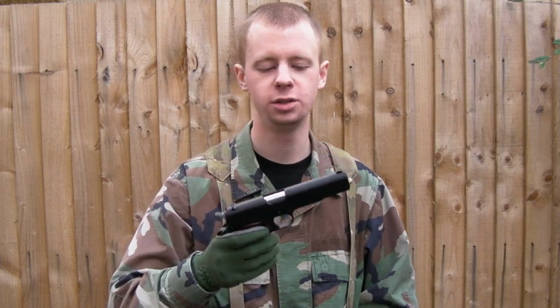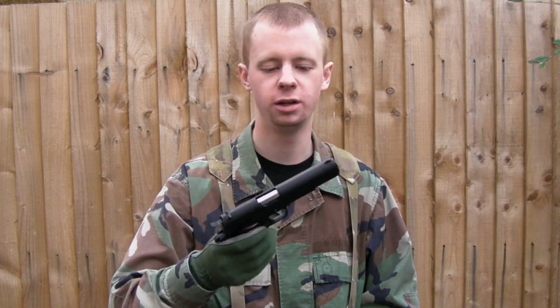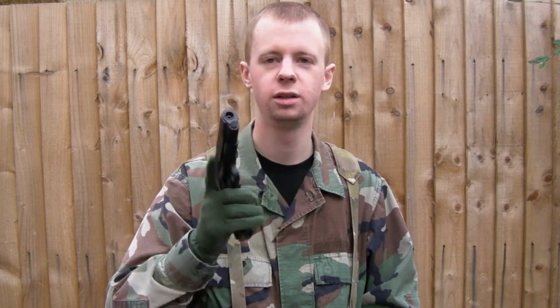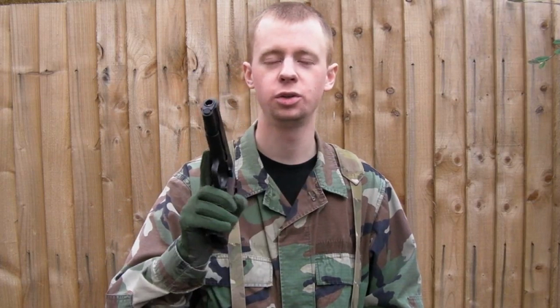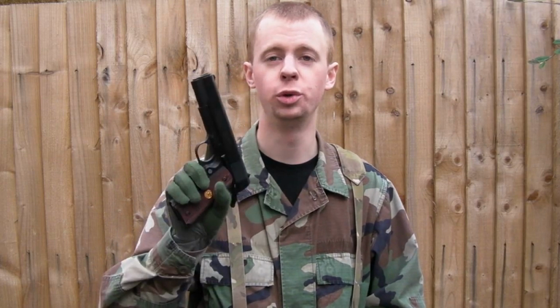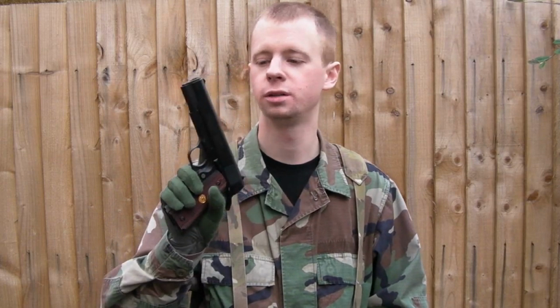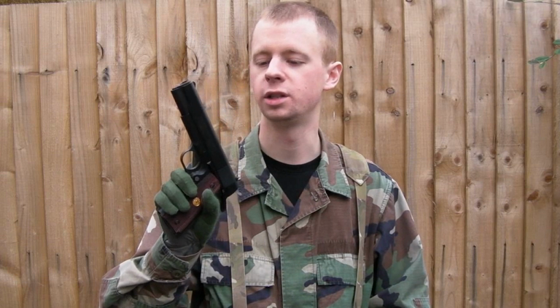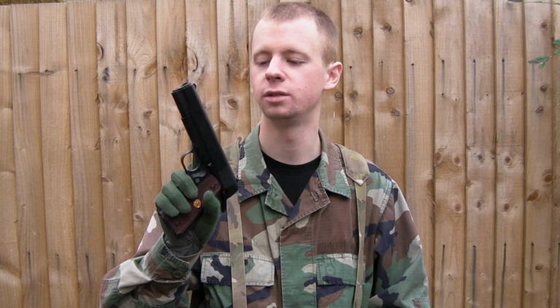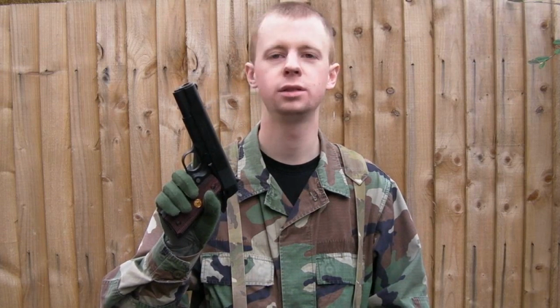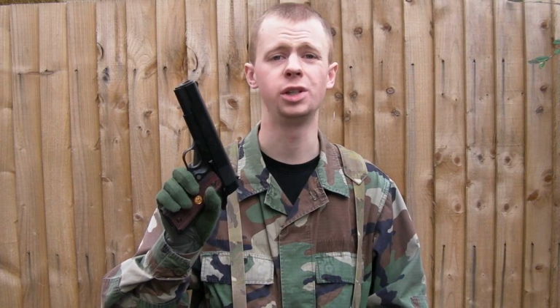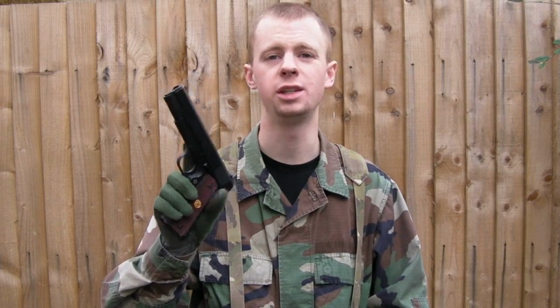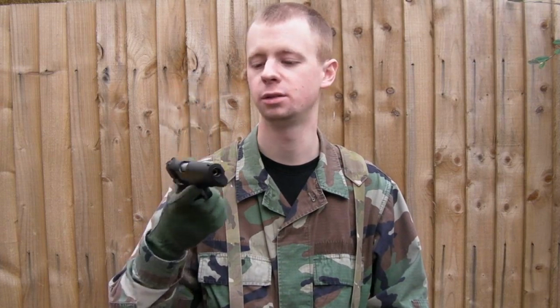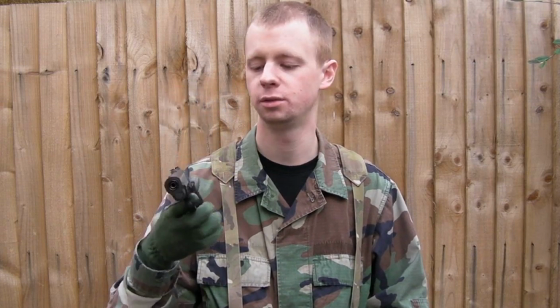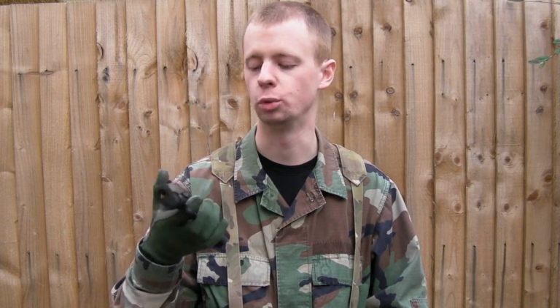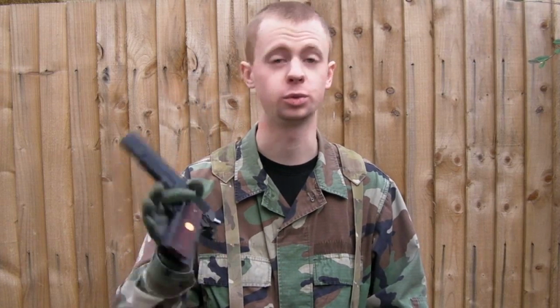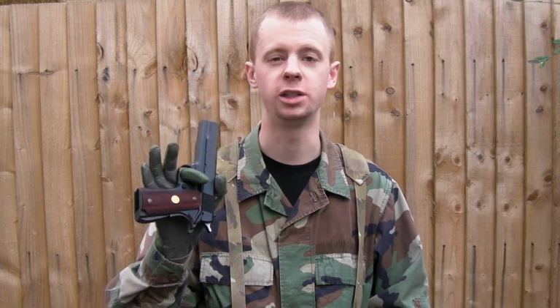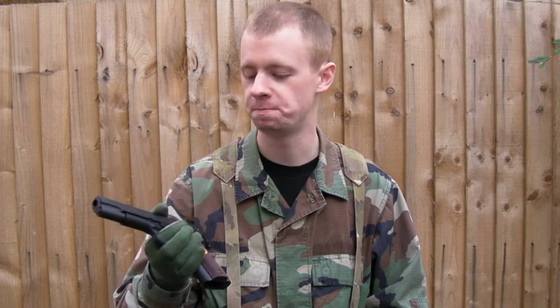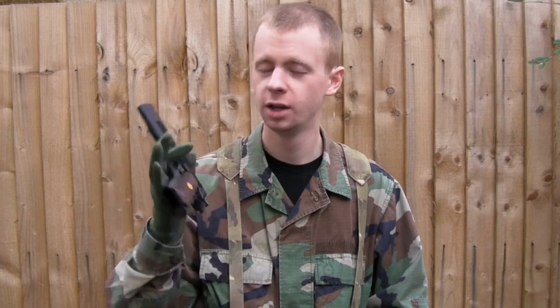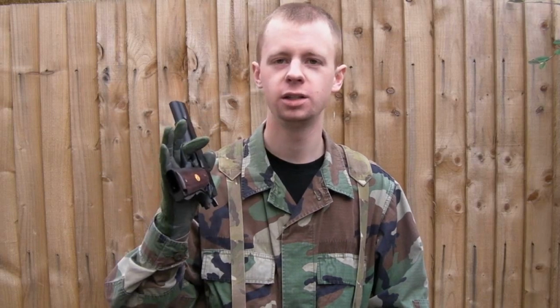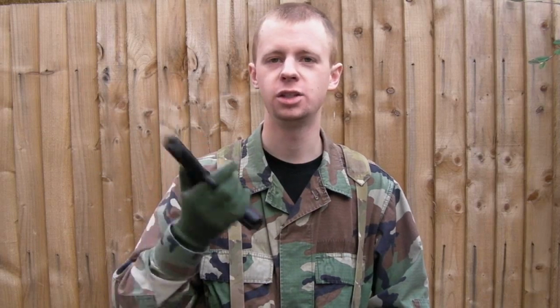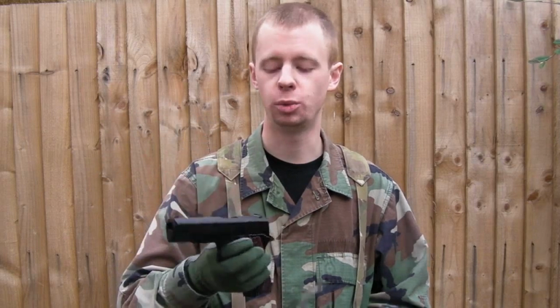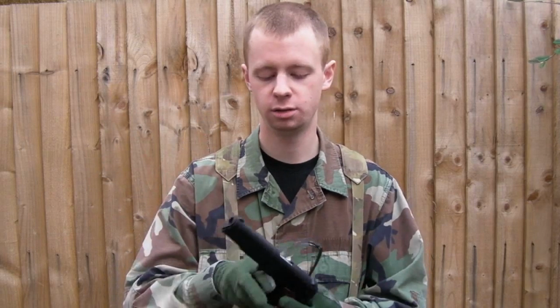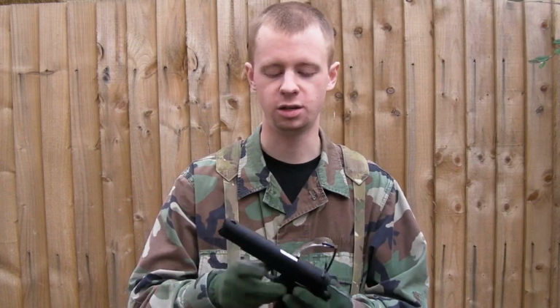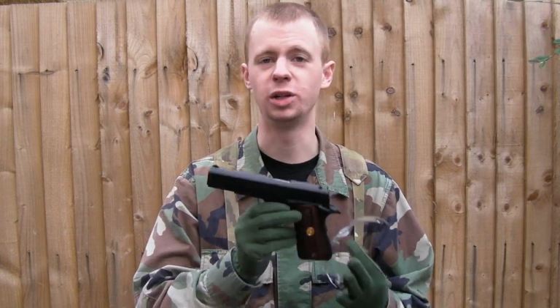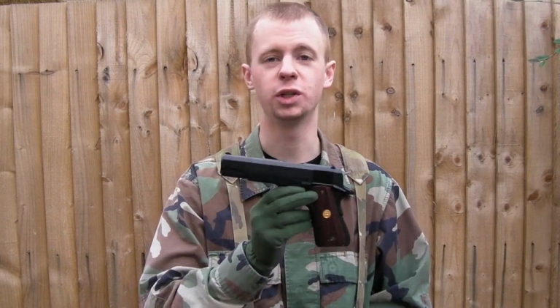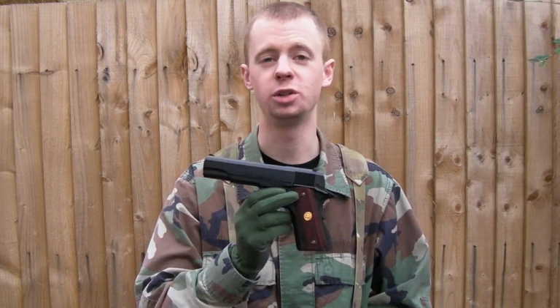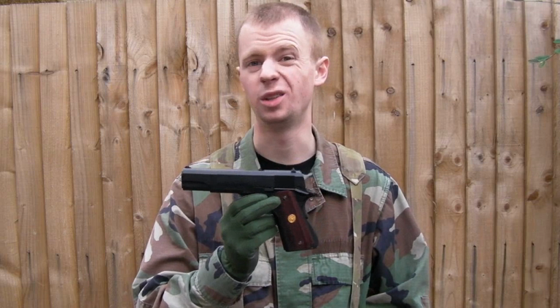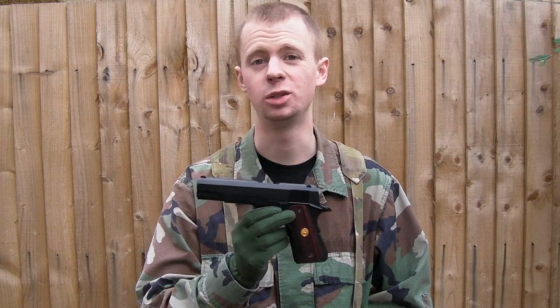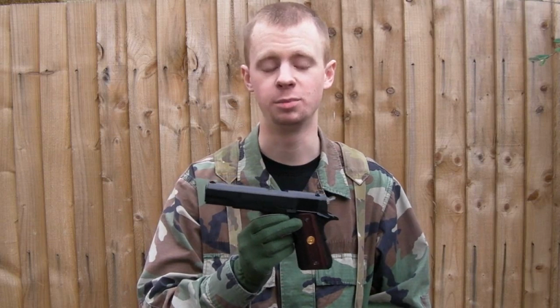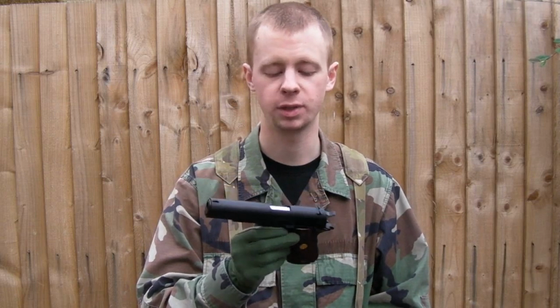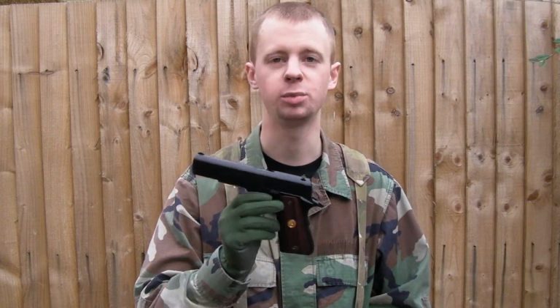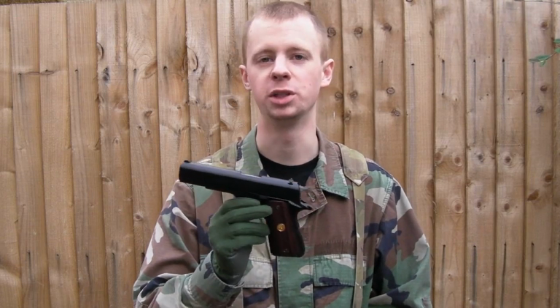This is my Tokyo Marui 1911, it's a Series 70 Colt — that's what it replicates. Internals wise it's totally stock, I've not done anything to it. I don't think you really need to with a gas blowback pistol.